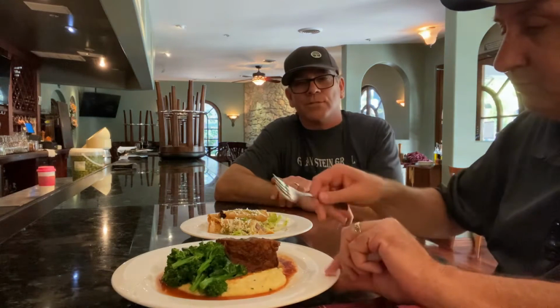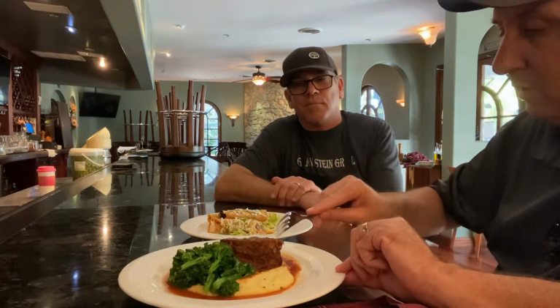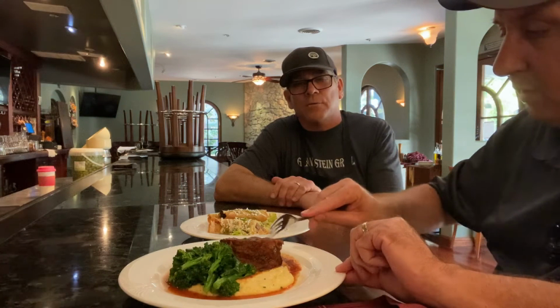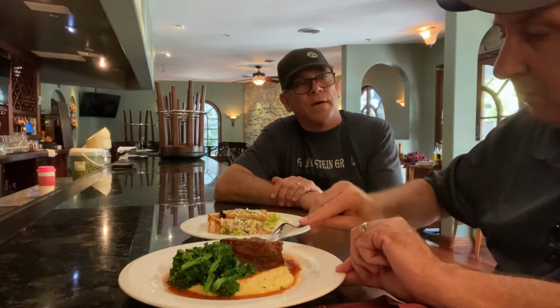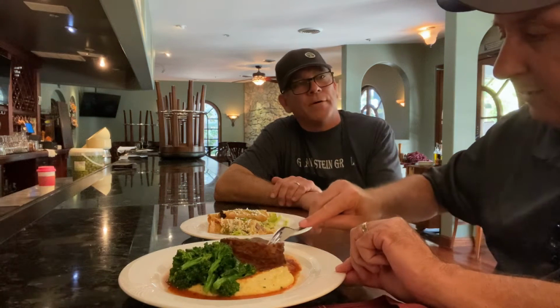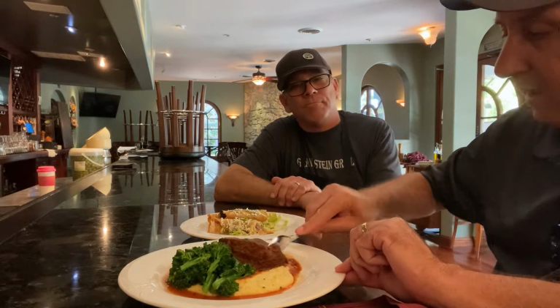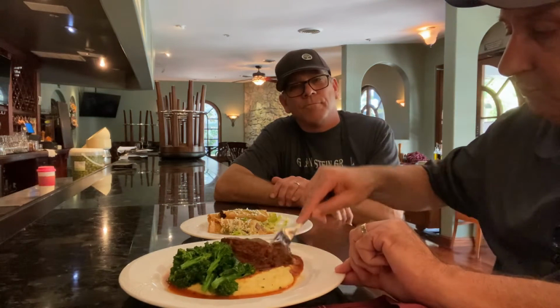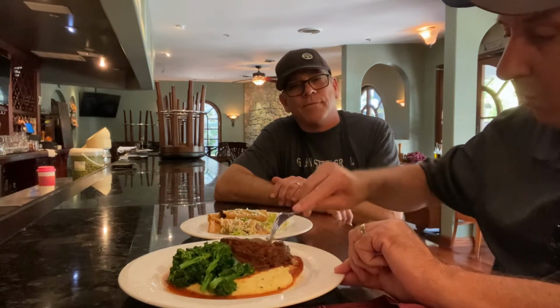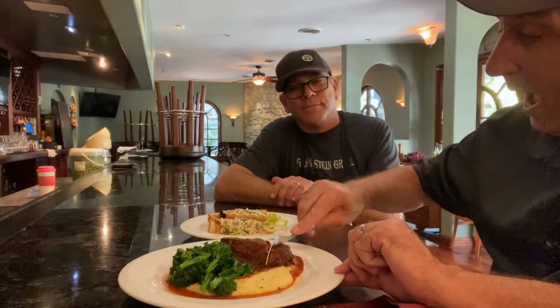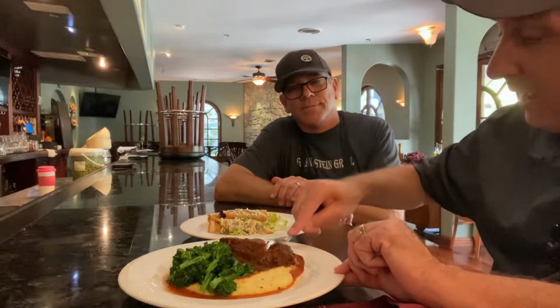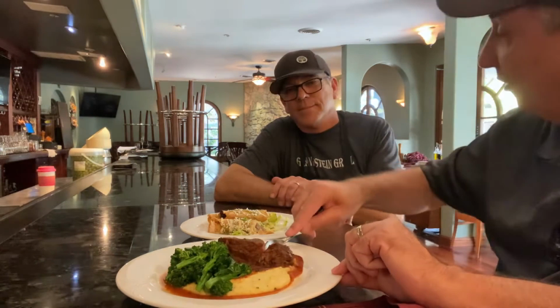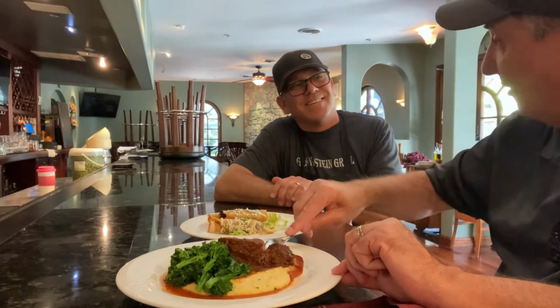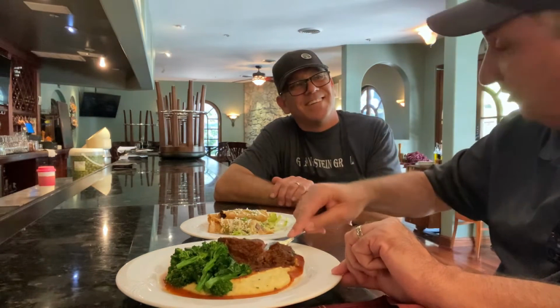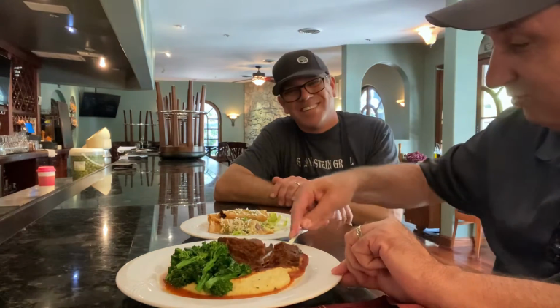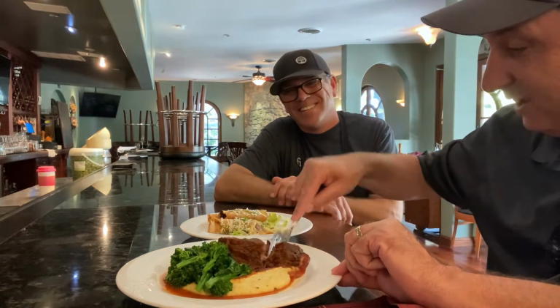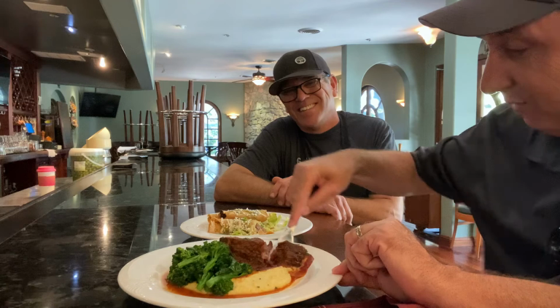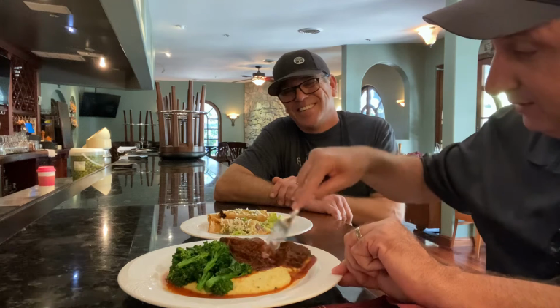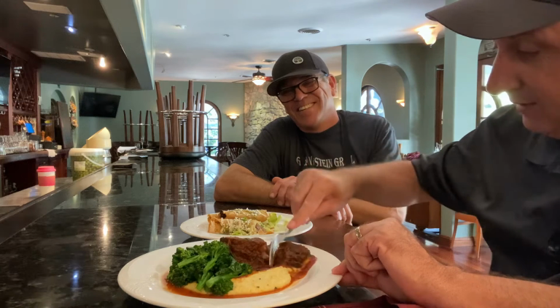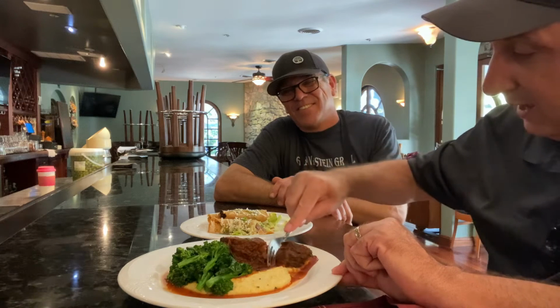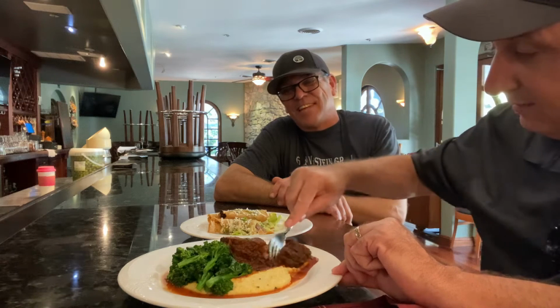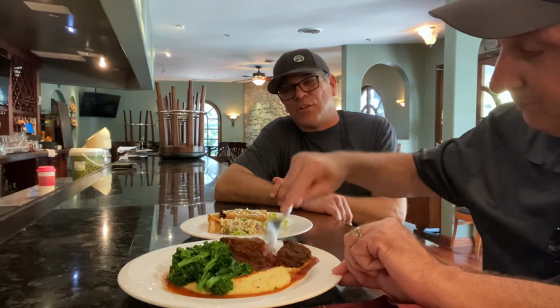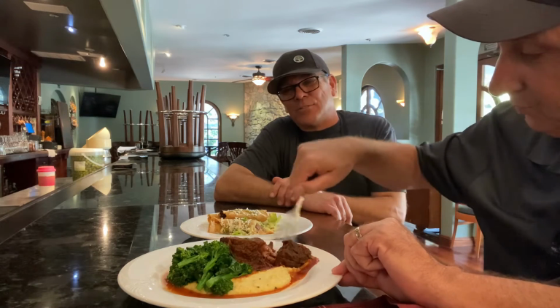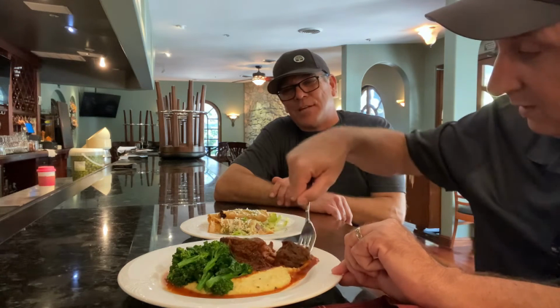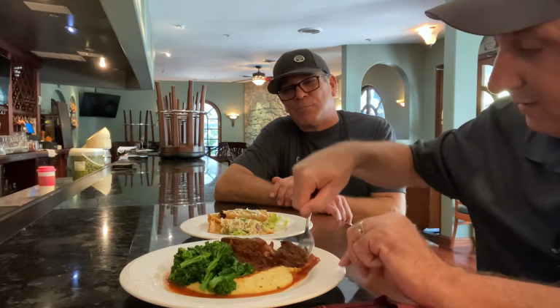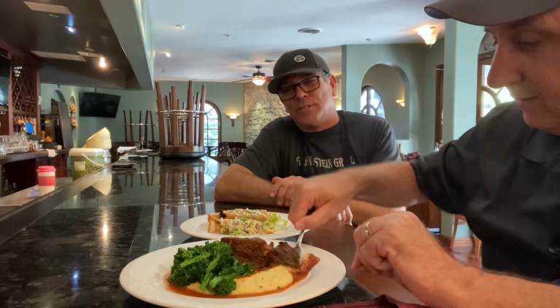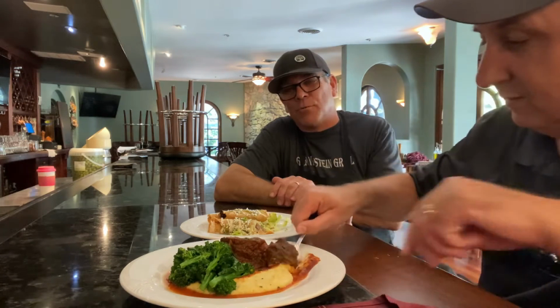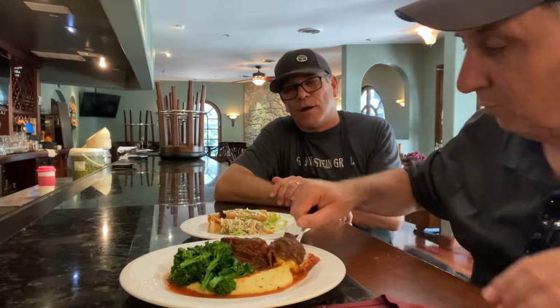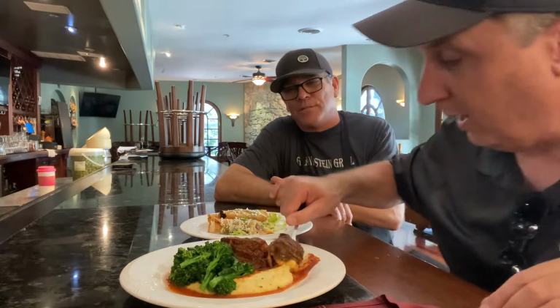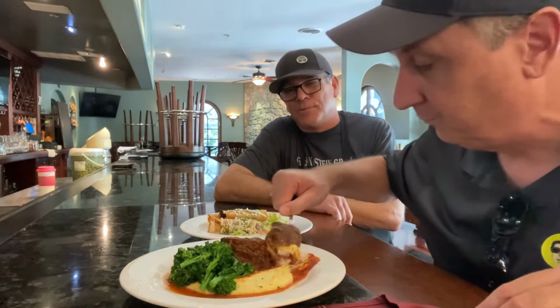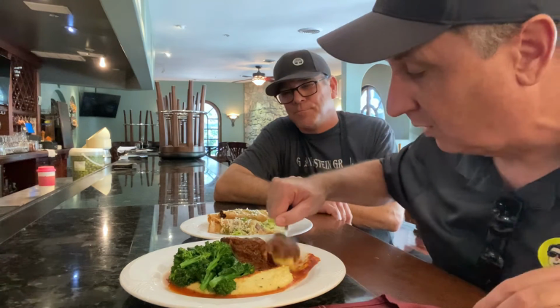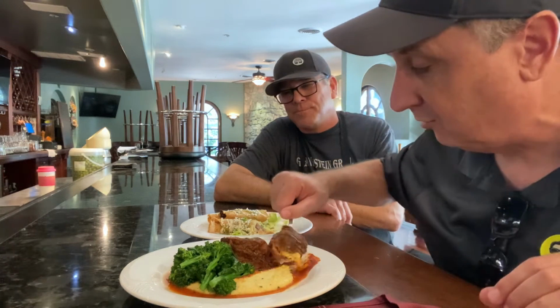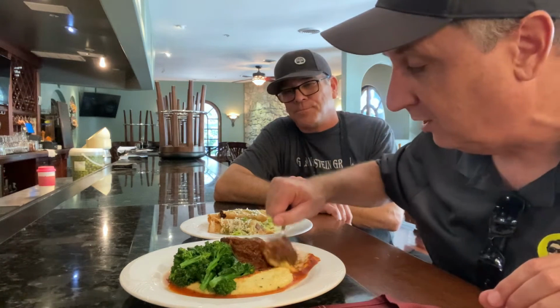All right, let's try it. Wow, that is so tender as you just cut into it. Yeah, it hits all the notes — it's tender, it's moist, really proper.